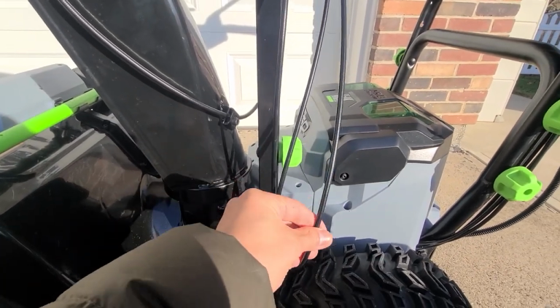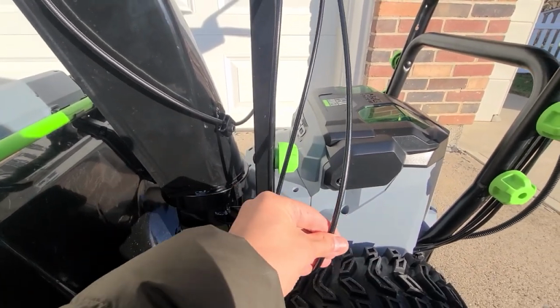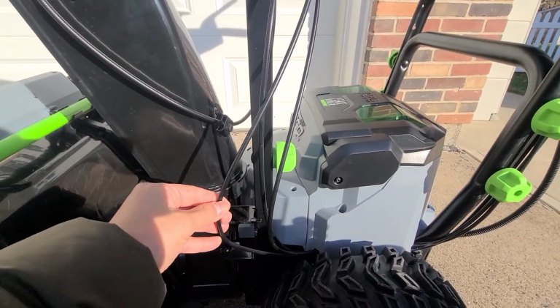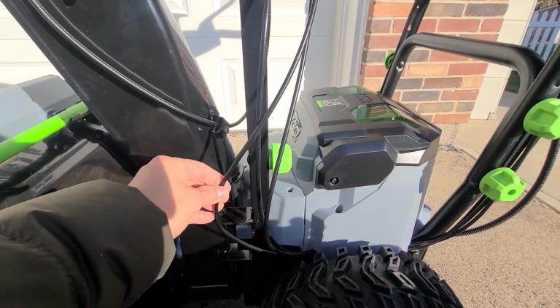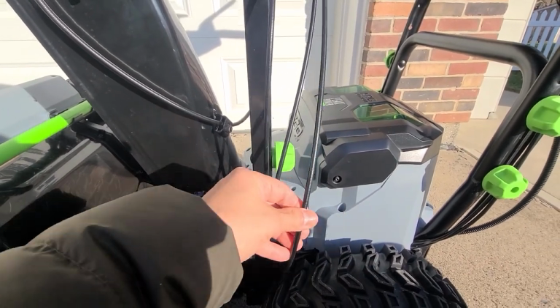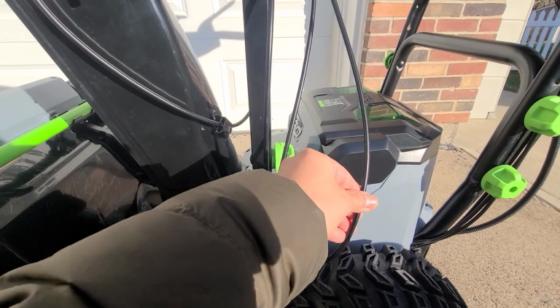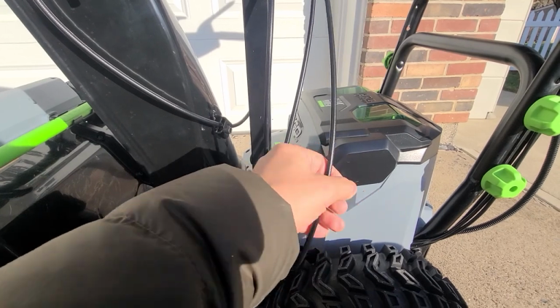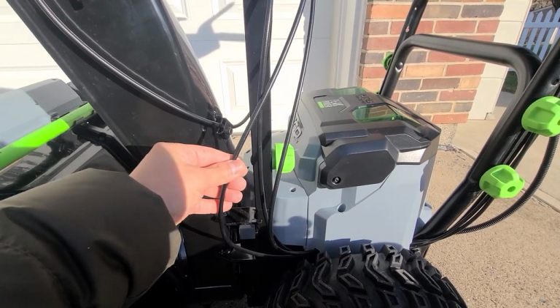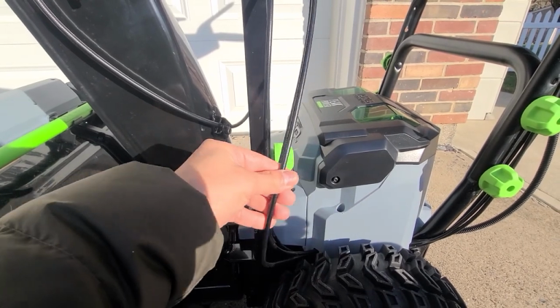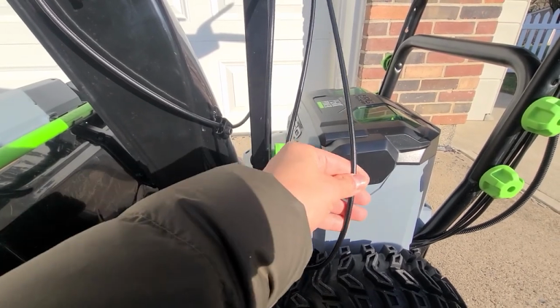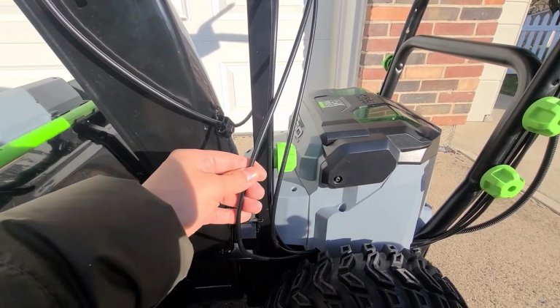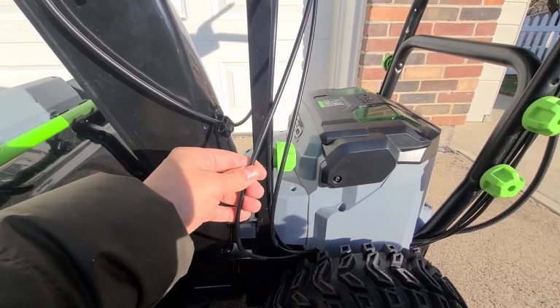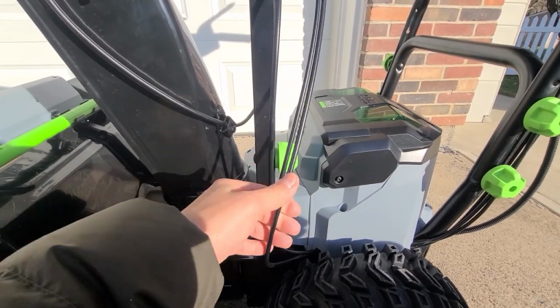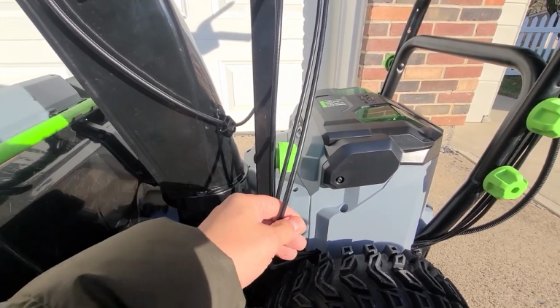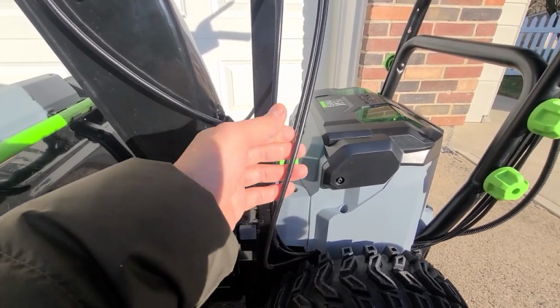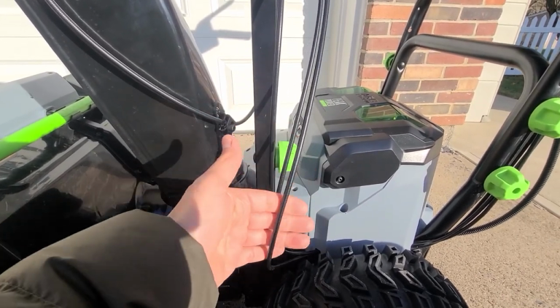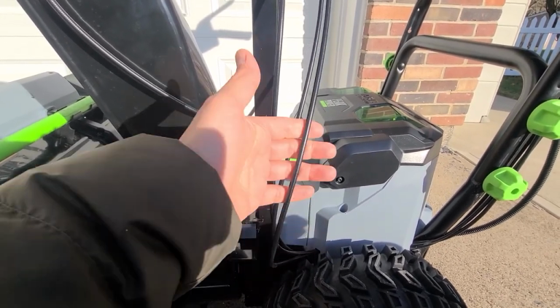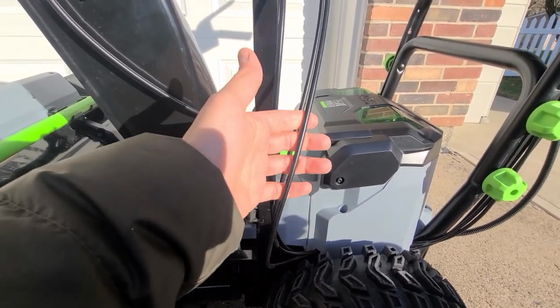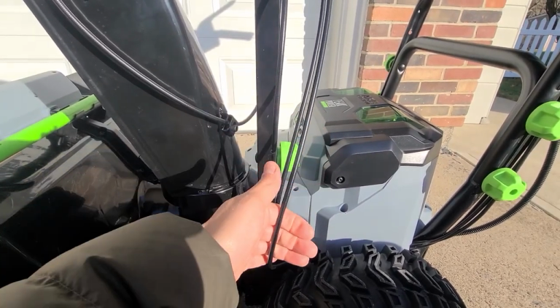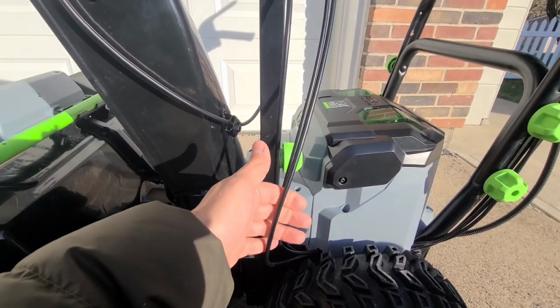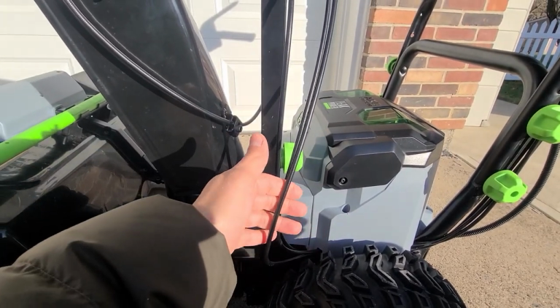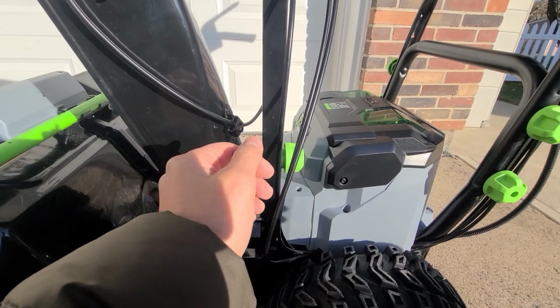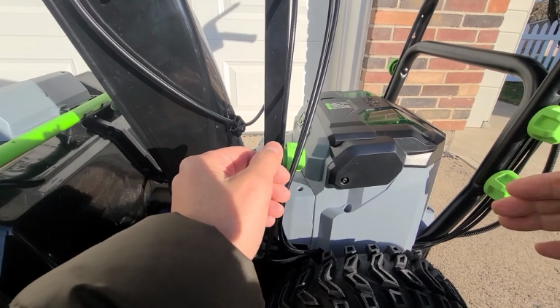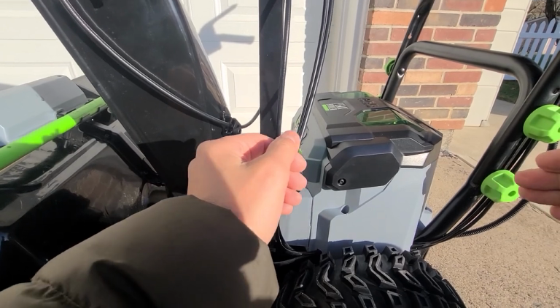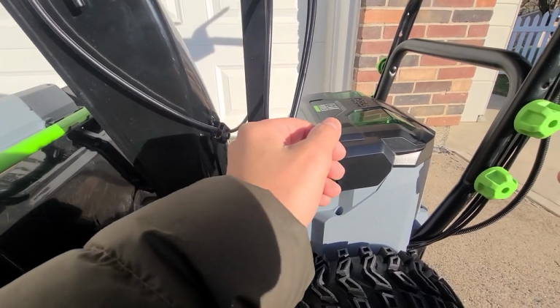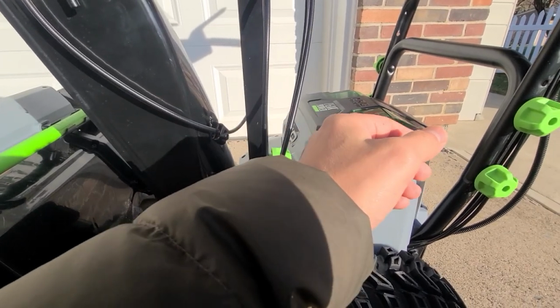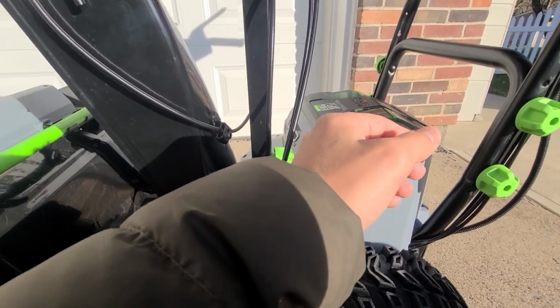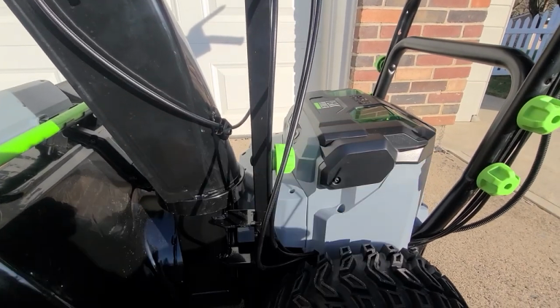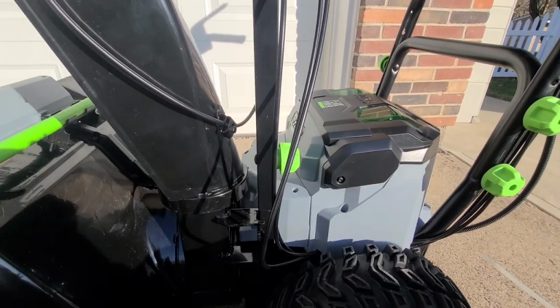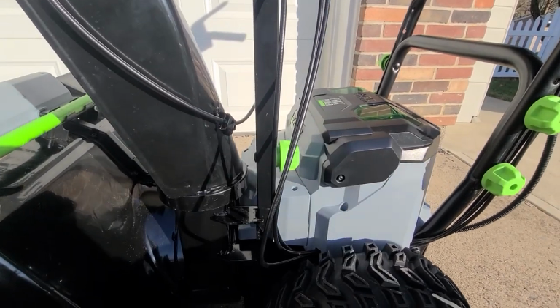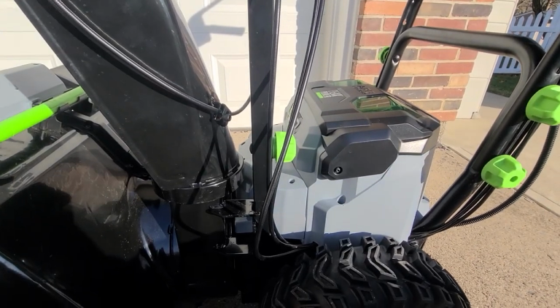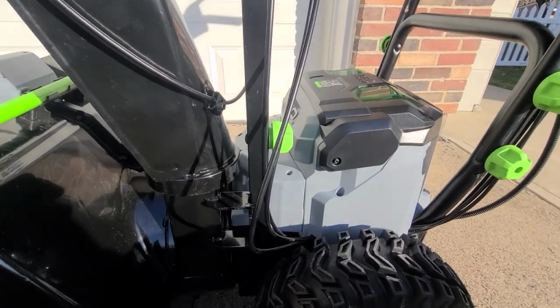But because this first cable is long, it is allowing my chute to actually turn to the right when I'm snowblowing without me even doing it.